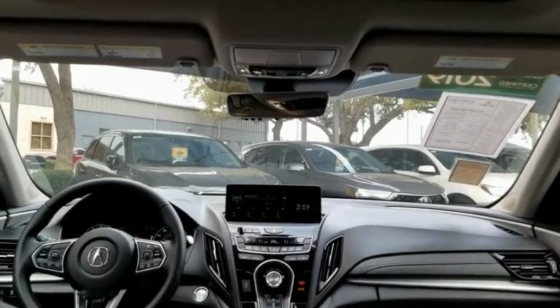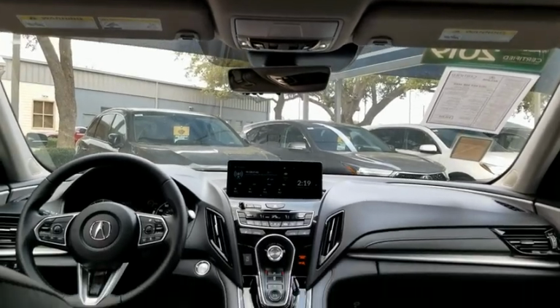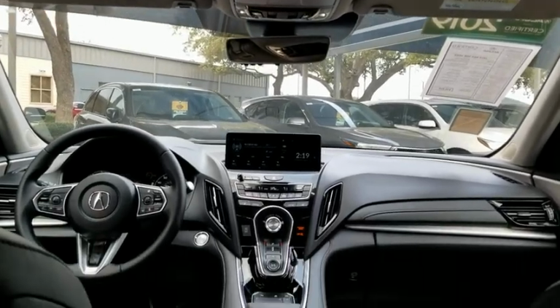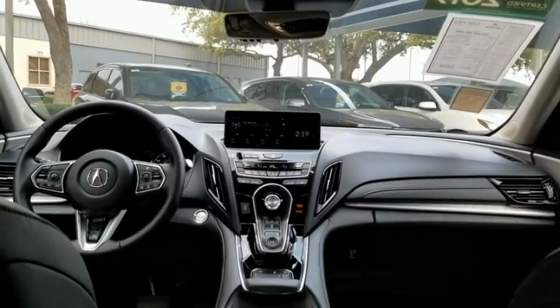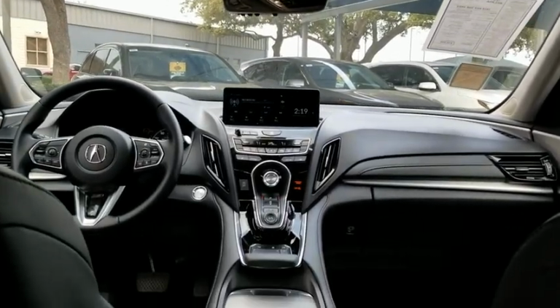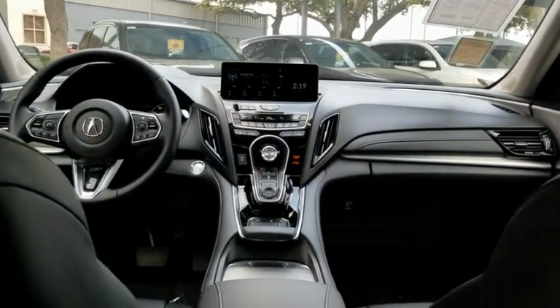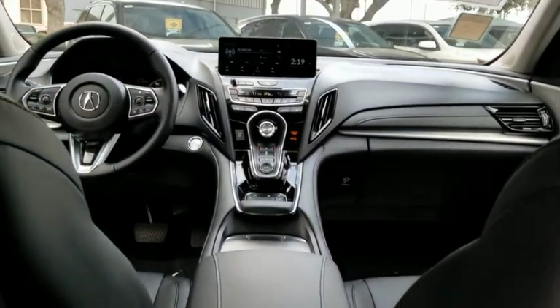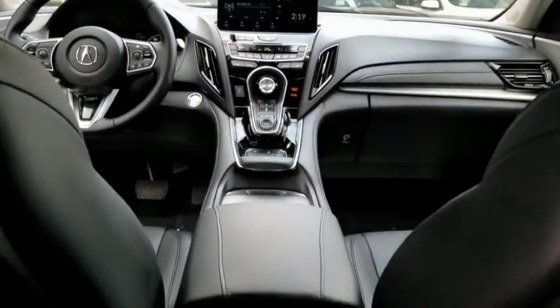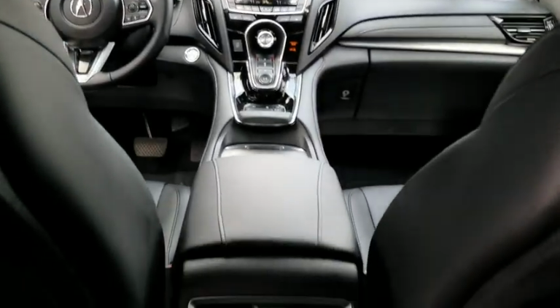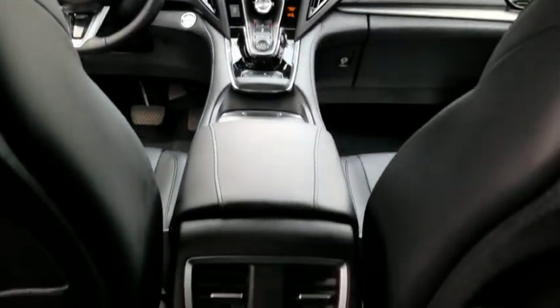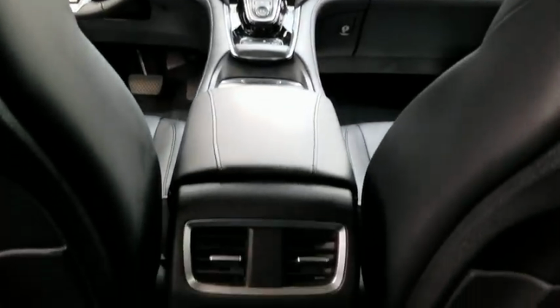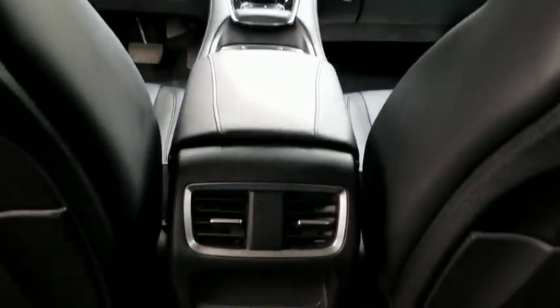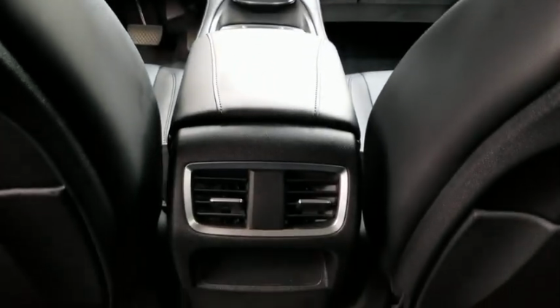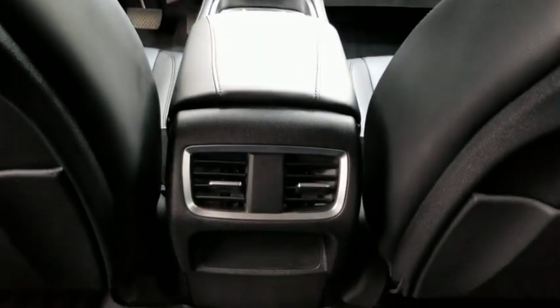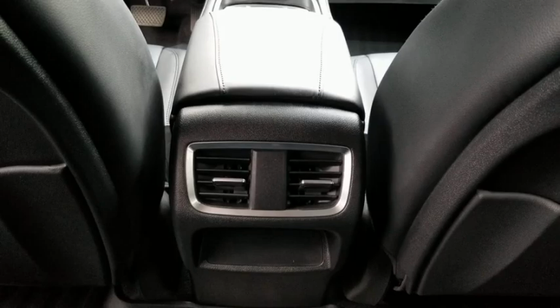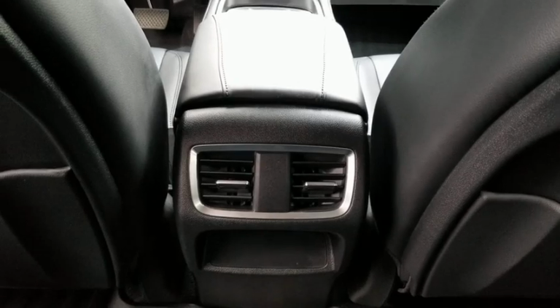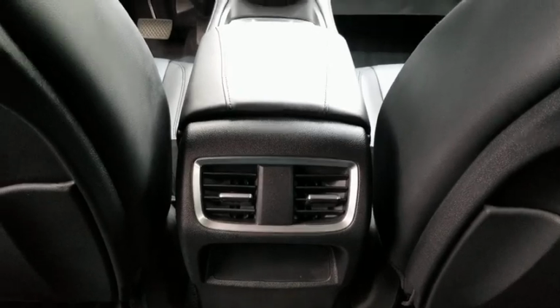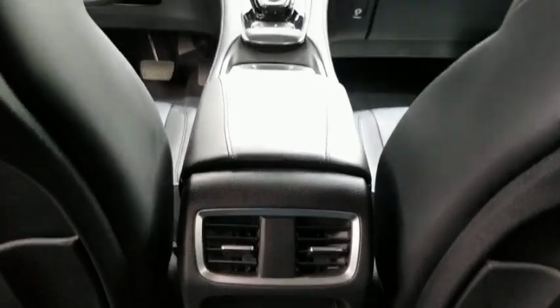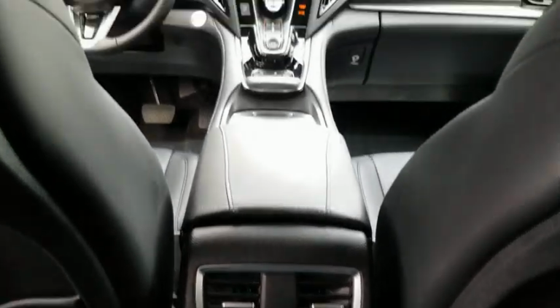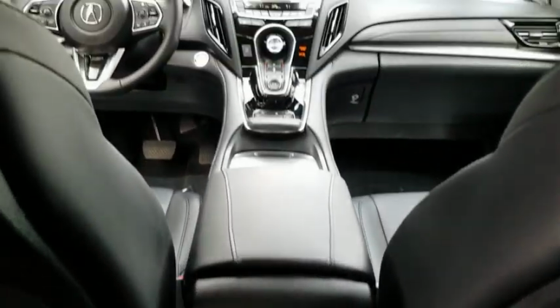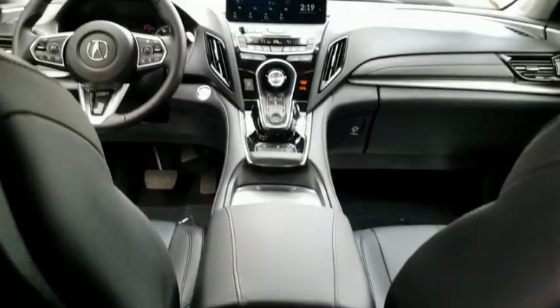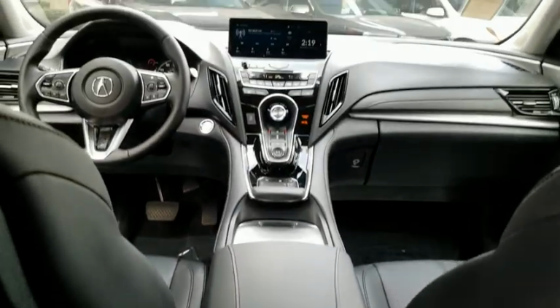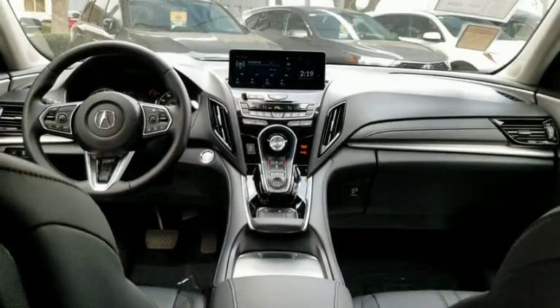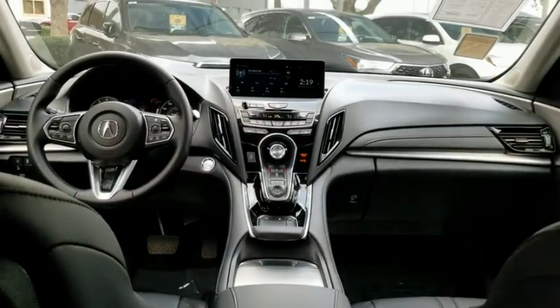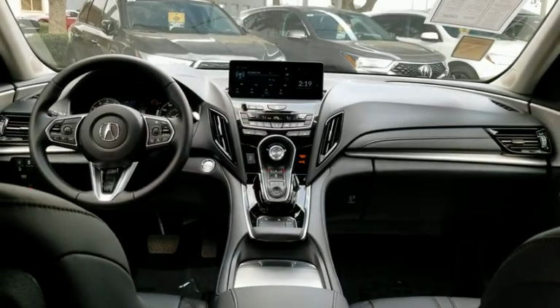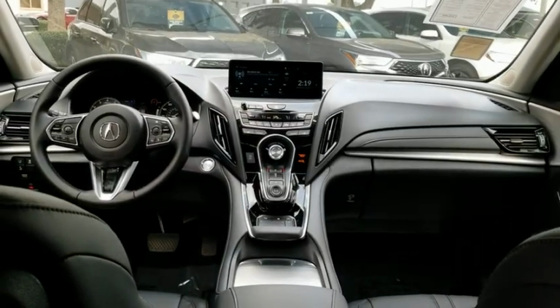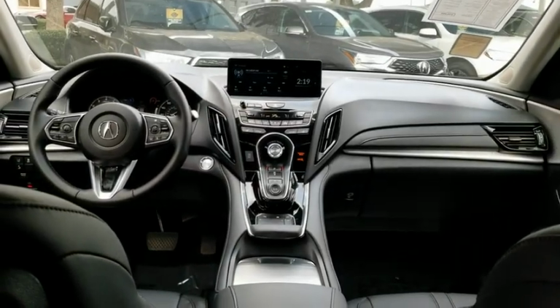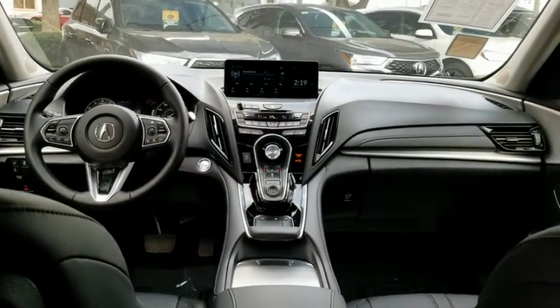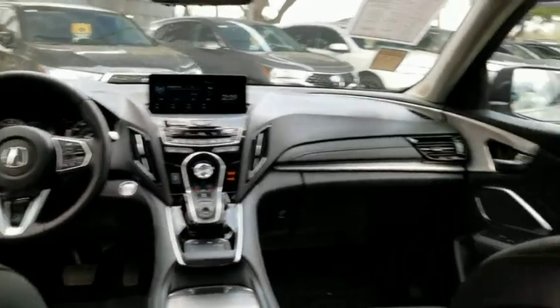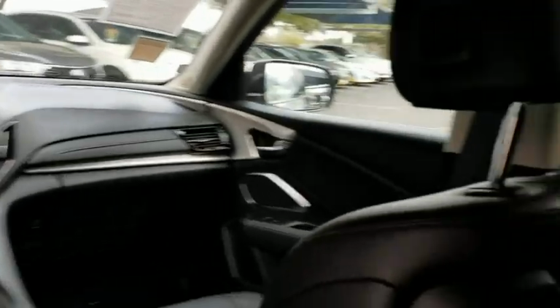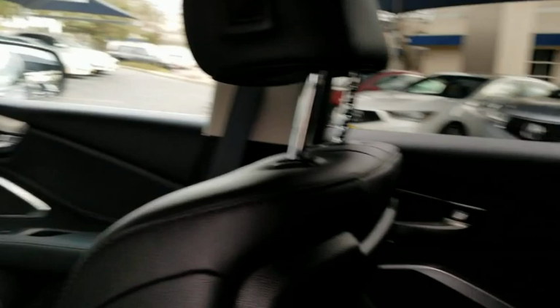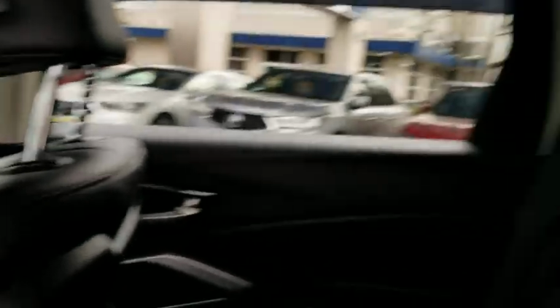Leather-wrapped steering wheel, Bluetooth, adjustable steering wheel, power steering, cruise control, aluminum wheels, auto-dimming rear-view mirror, keyless start, four-wheel disc brakes.